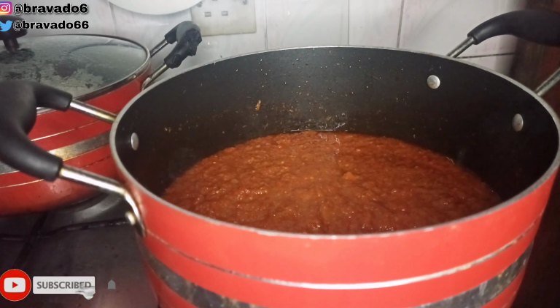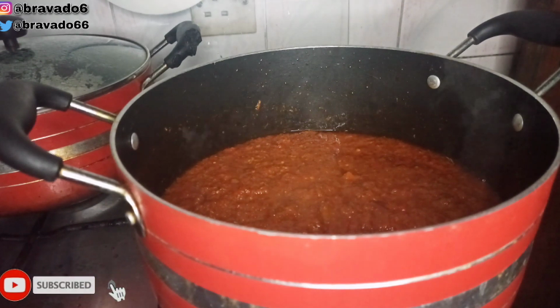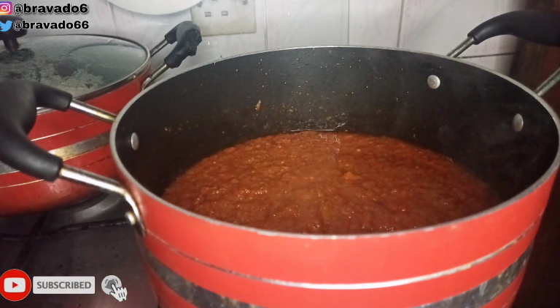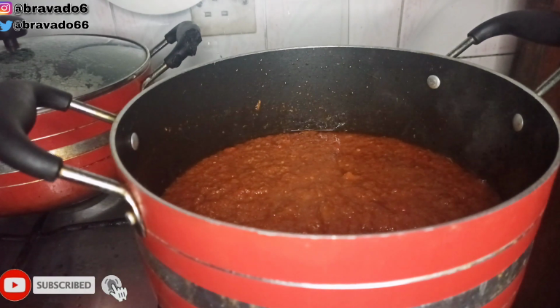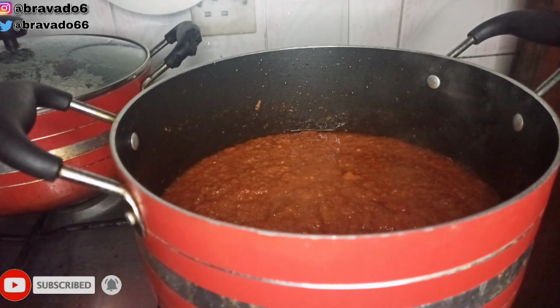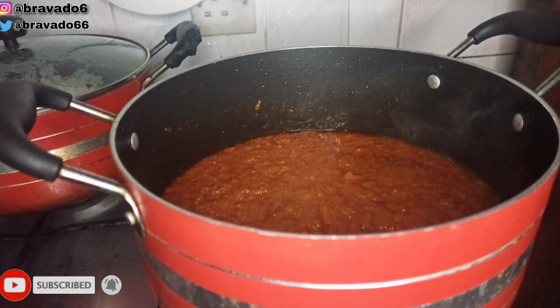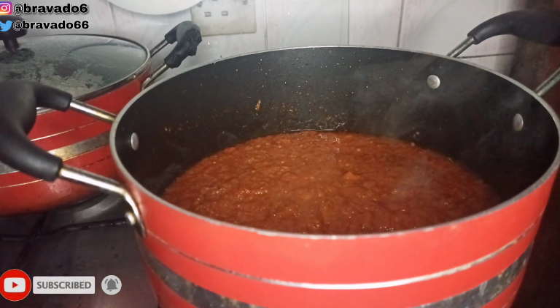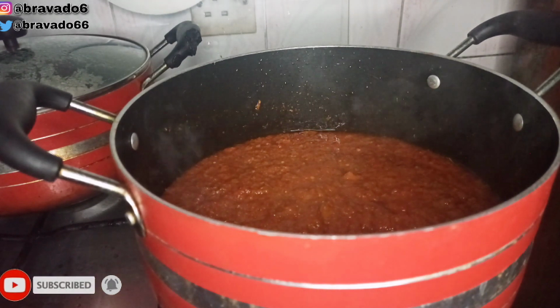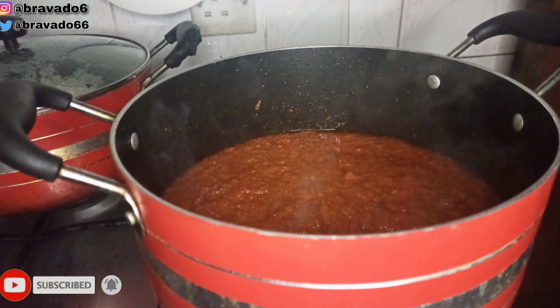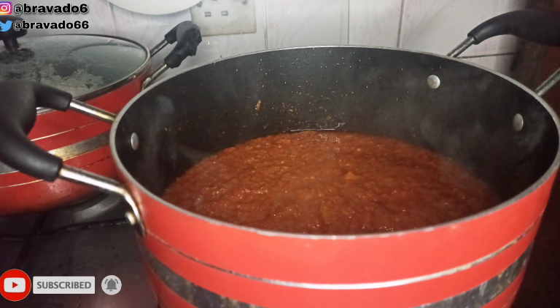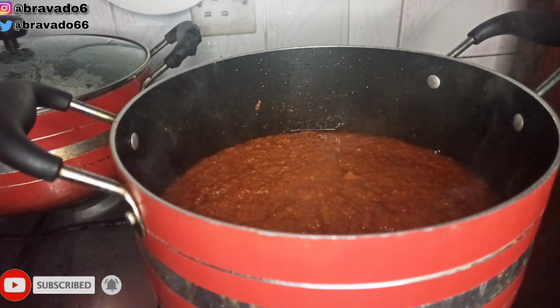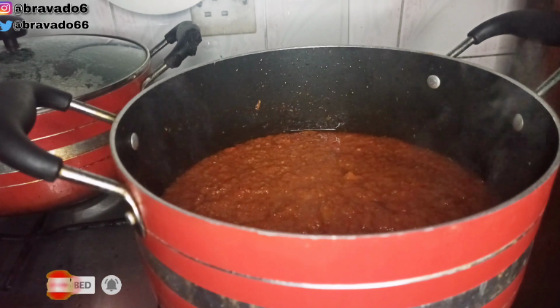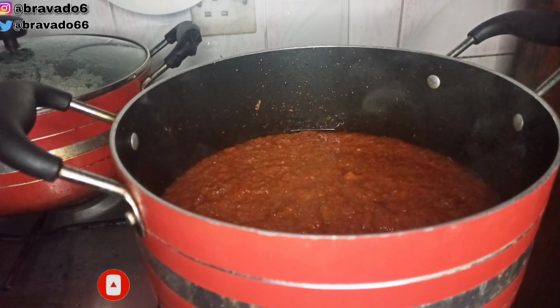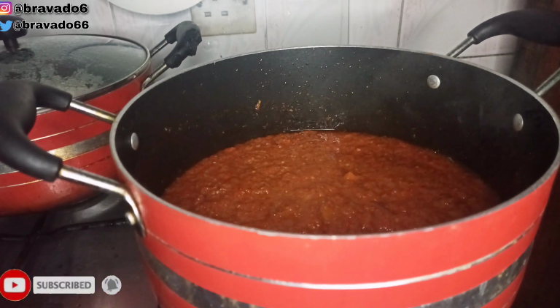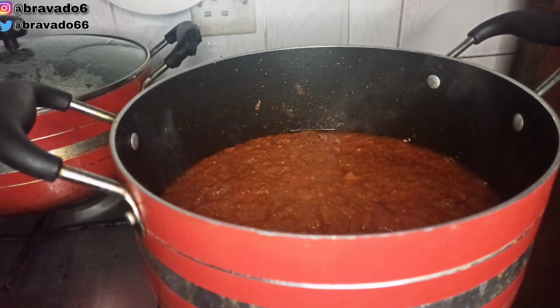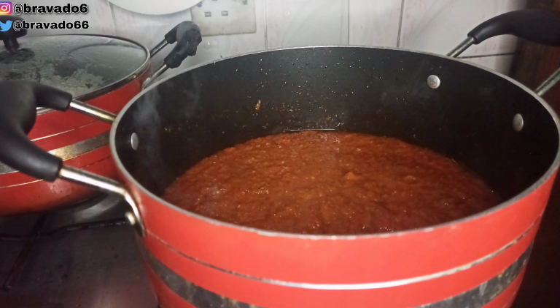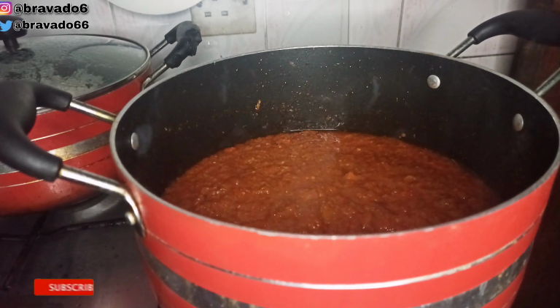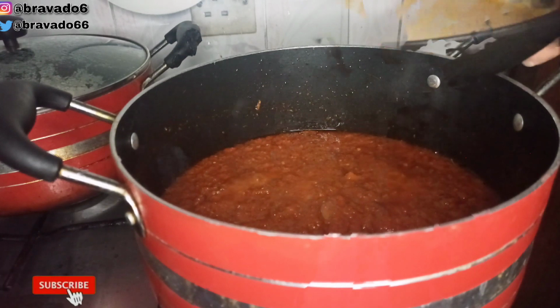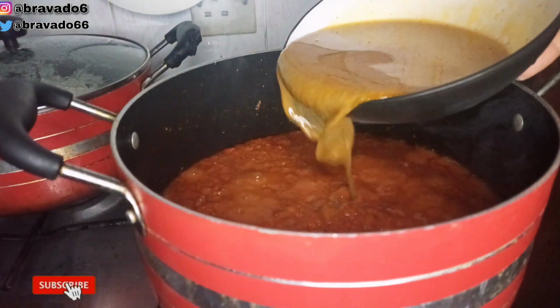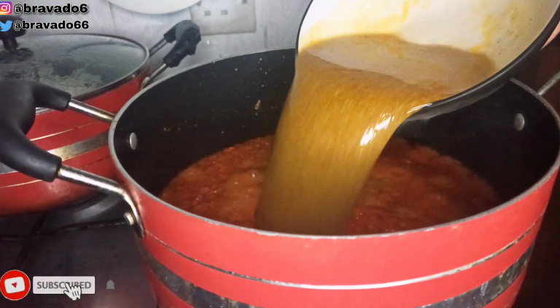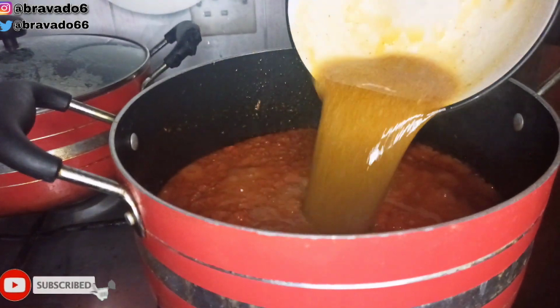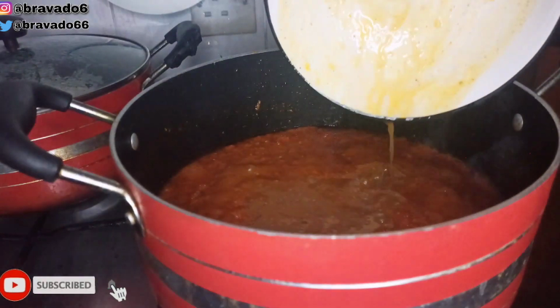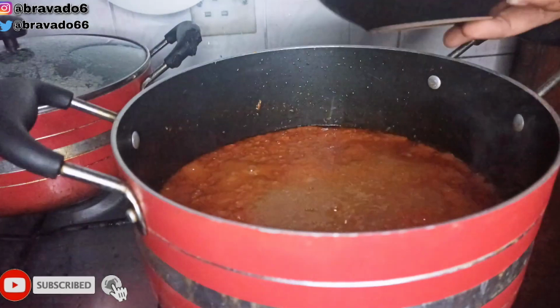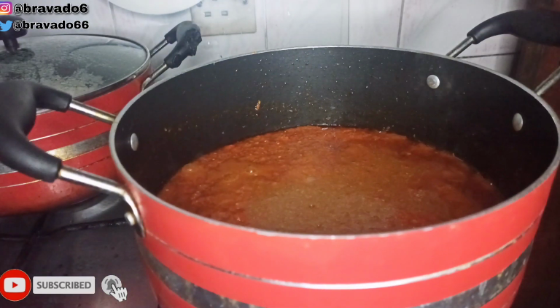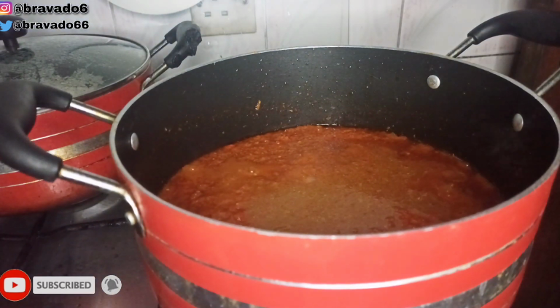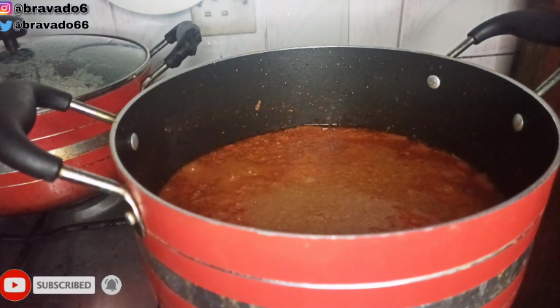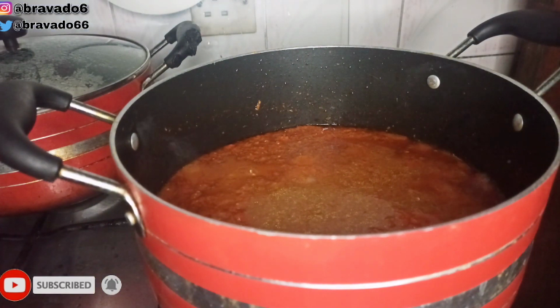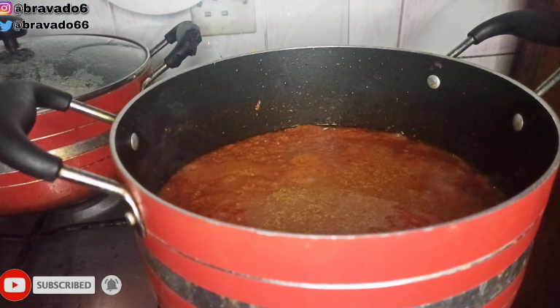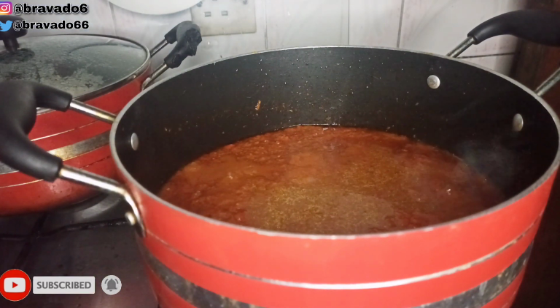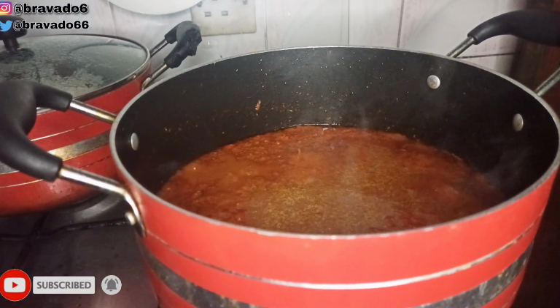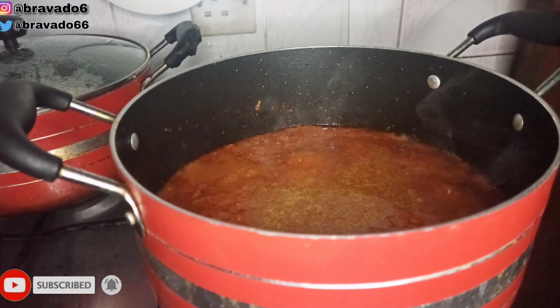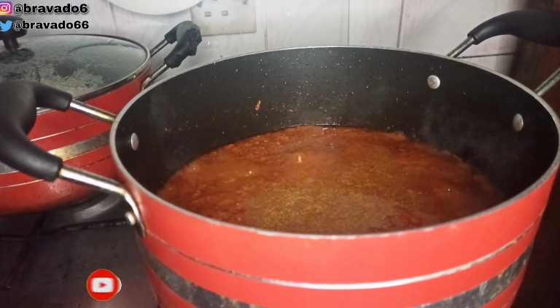The tomatoes and pepper mix I used has already been parboiled, so it makes your cooking process pretty short. Next up I went in with the chicken stock and stirred everything to combine.